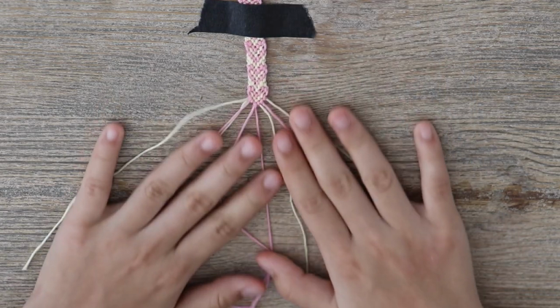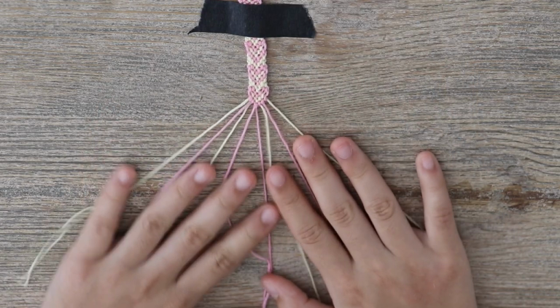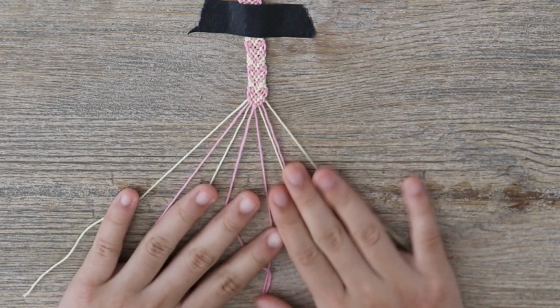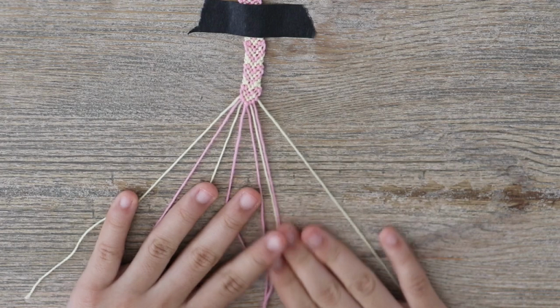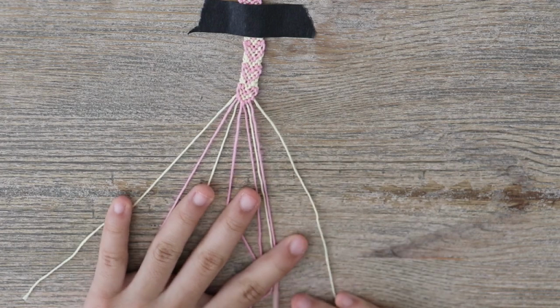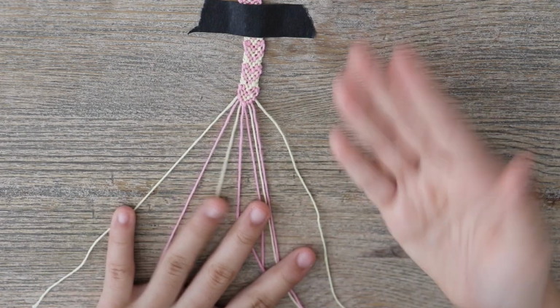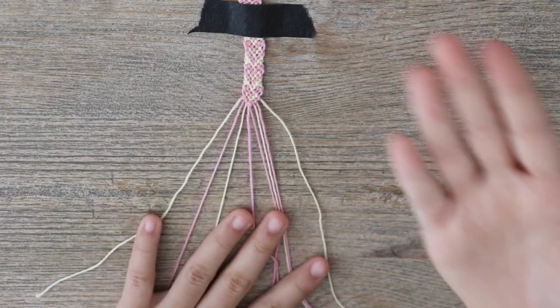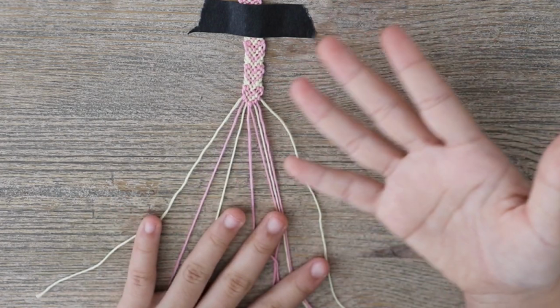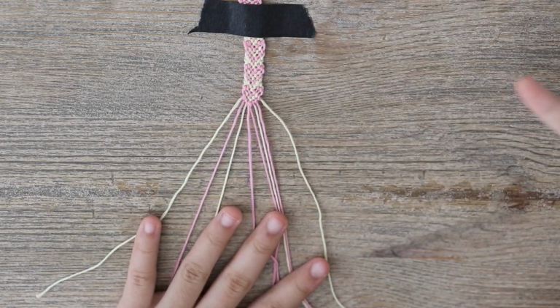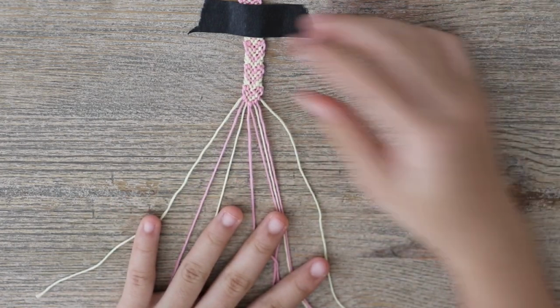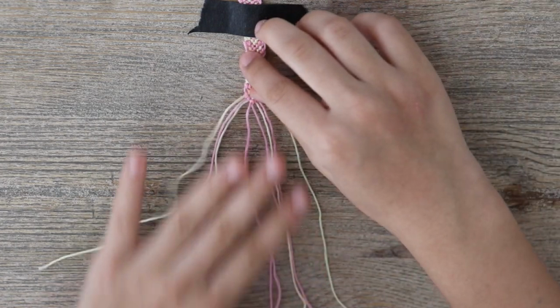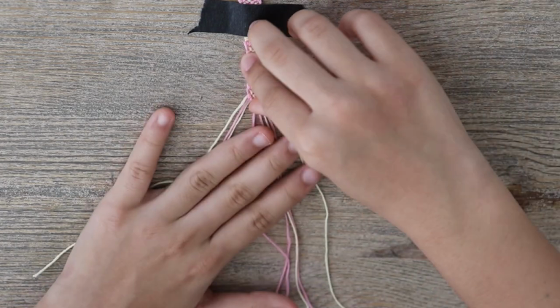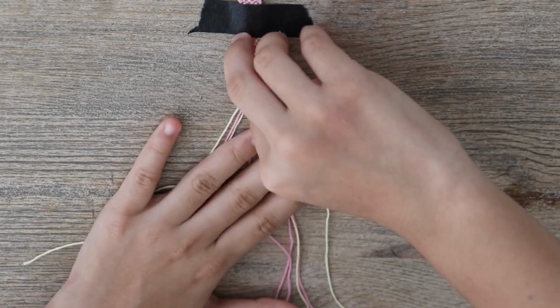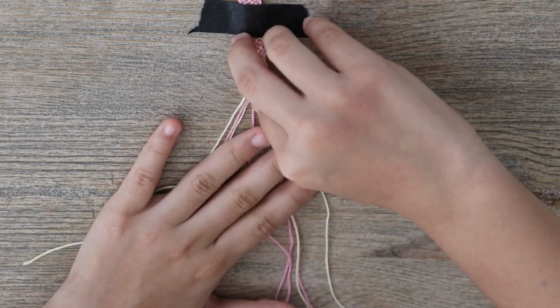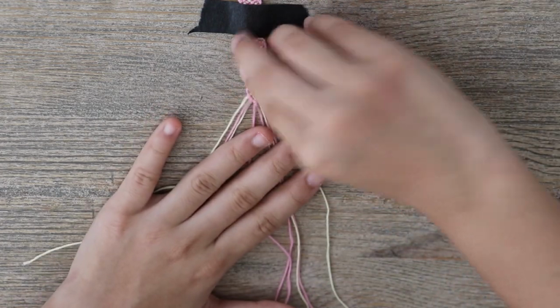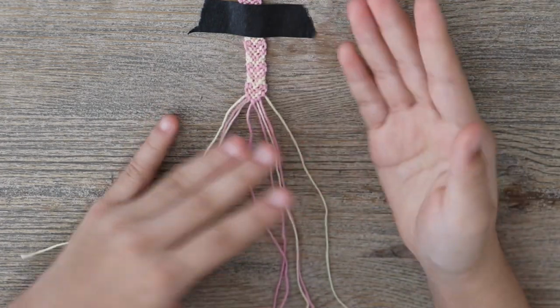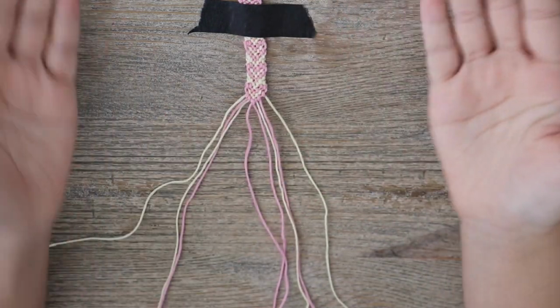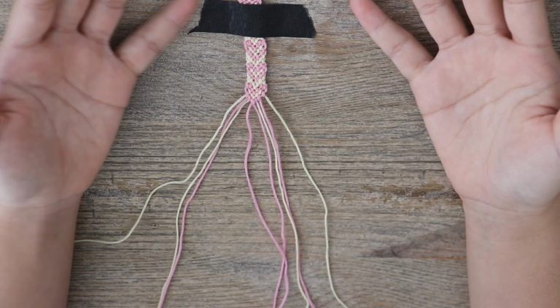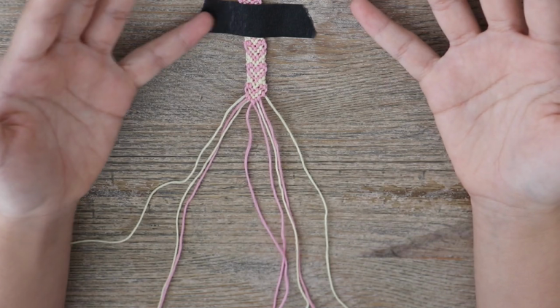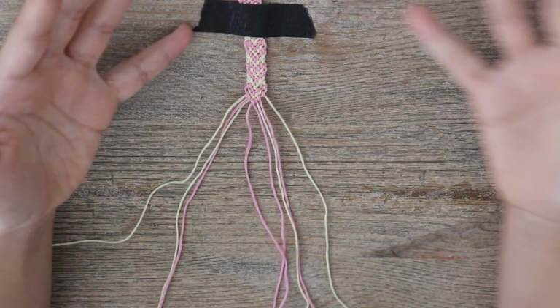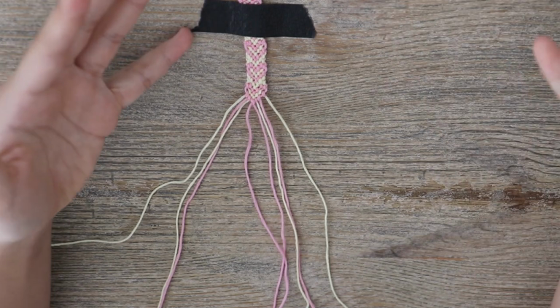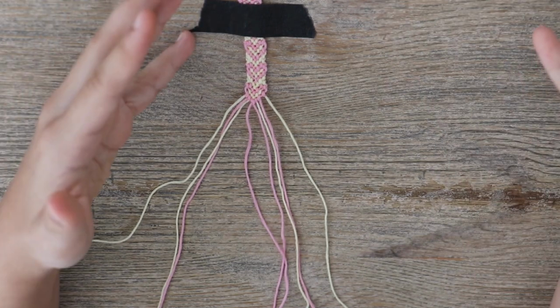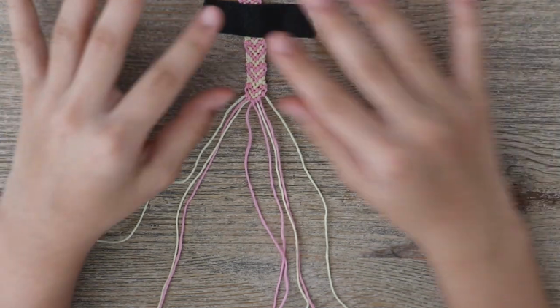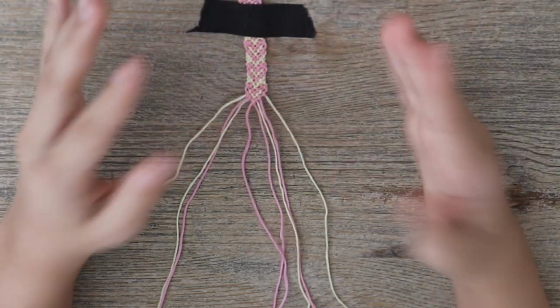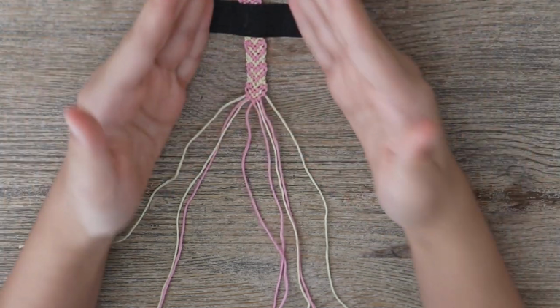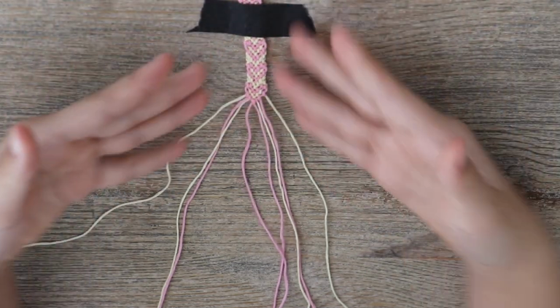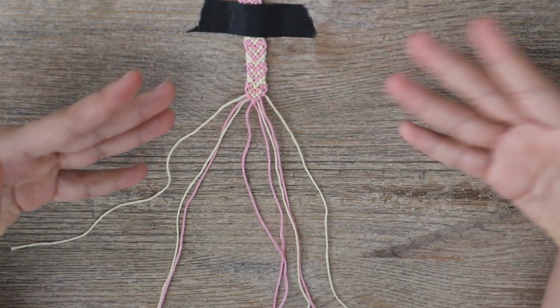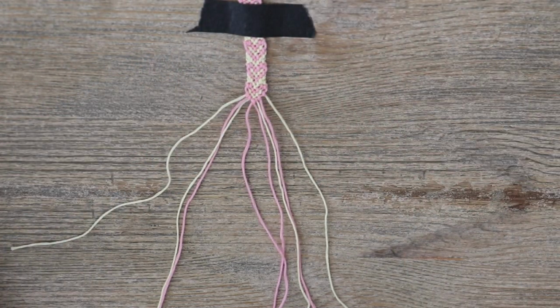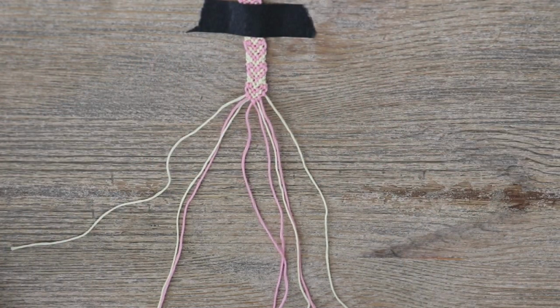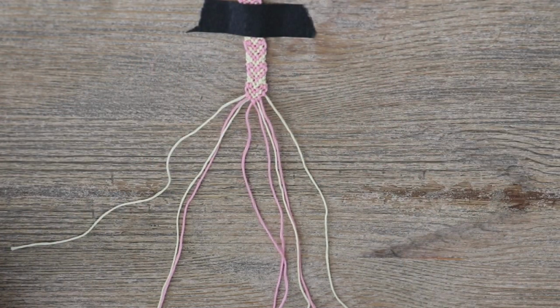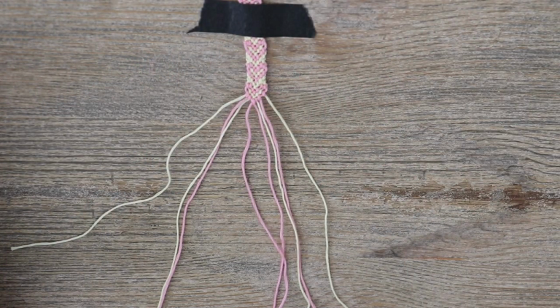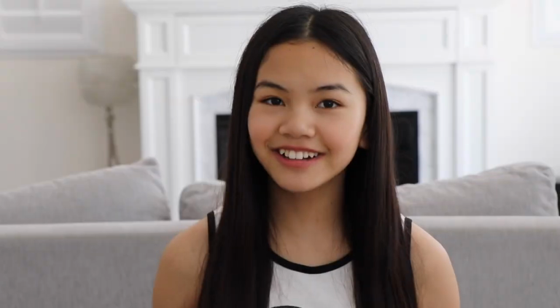And there you have it — your heart design. This pattern is very simple but it is a little bit tricky, so just keep repeating this until you've reached your desired length. I am all done making these bracelets.